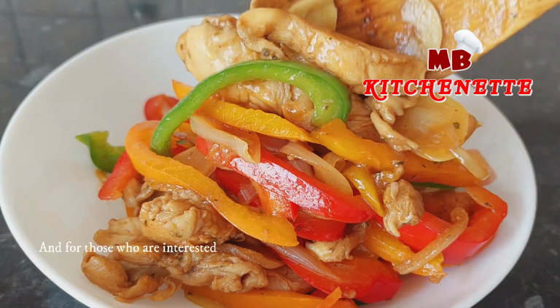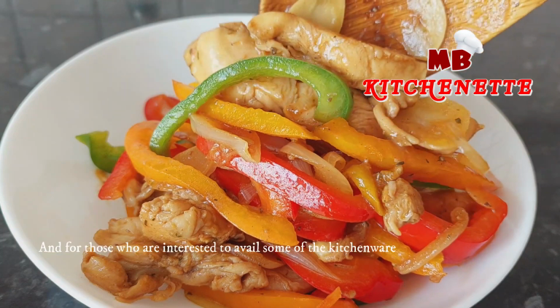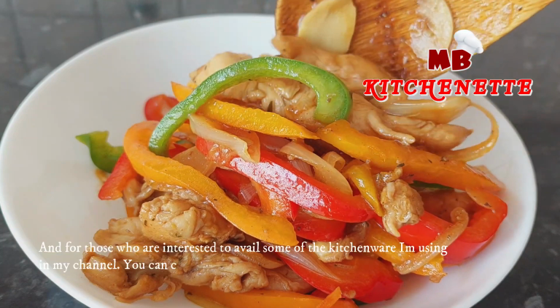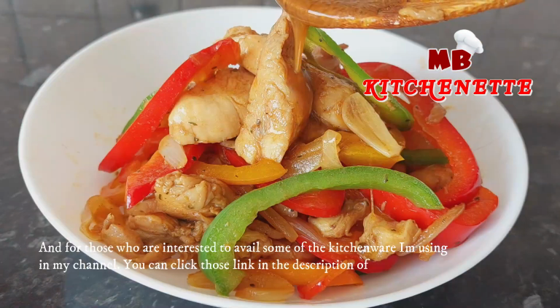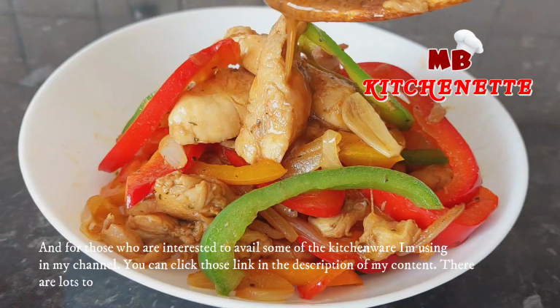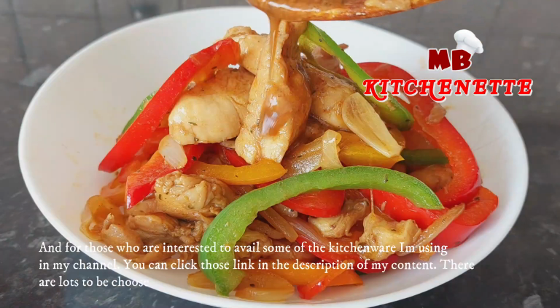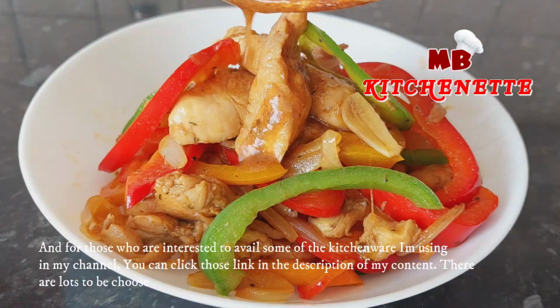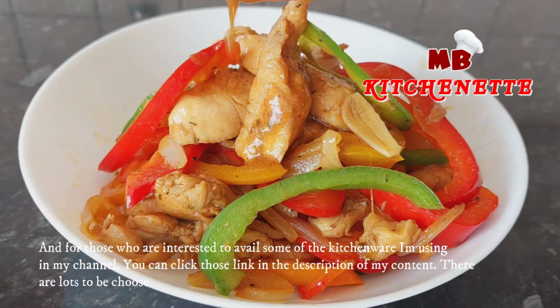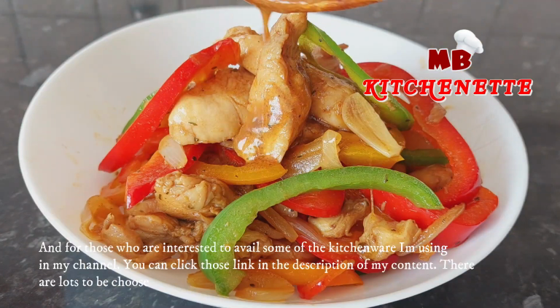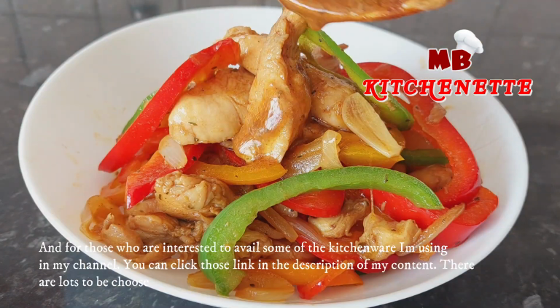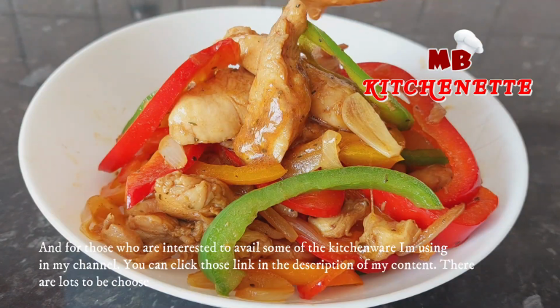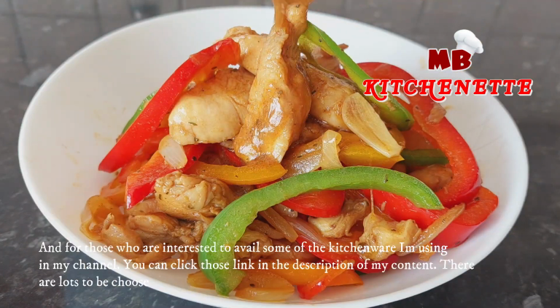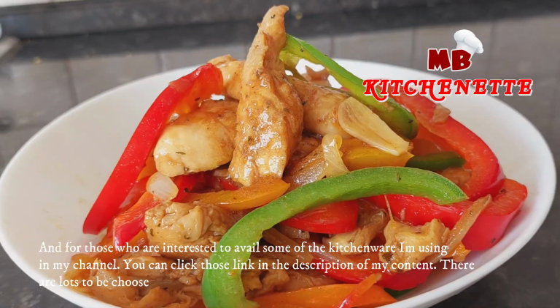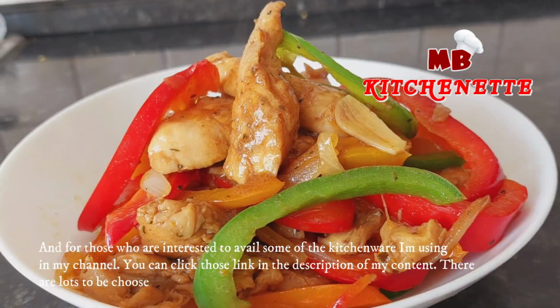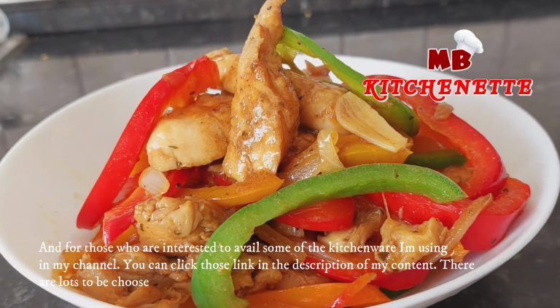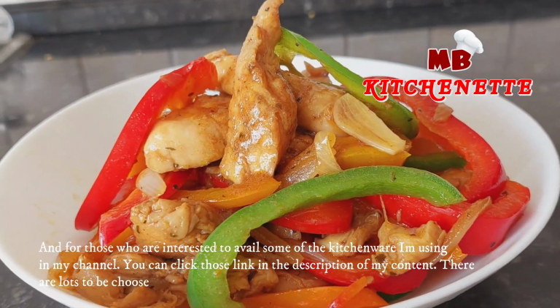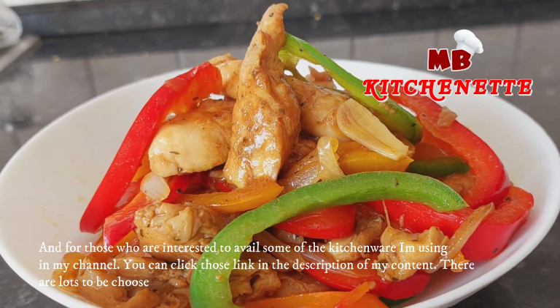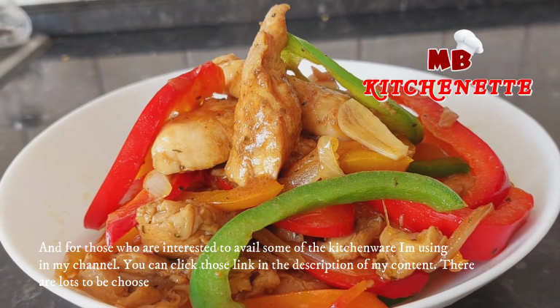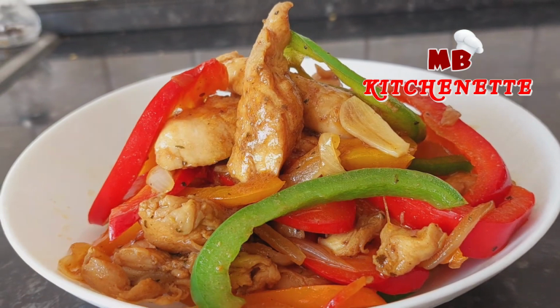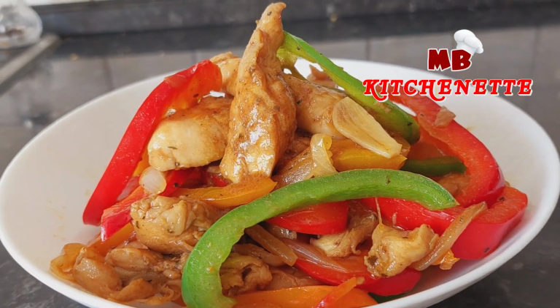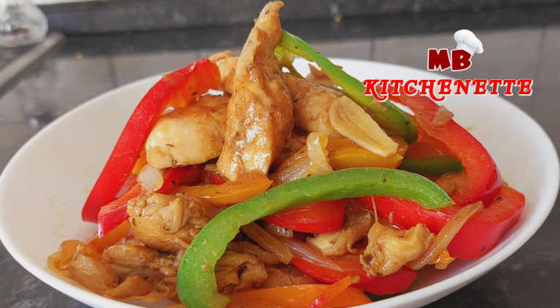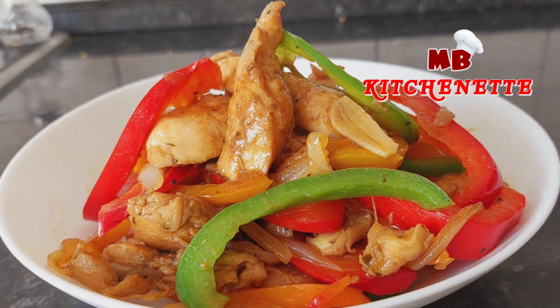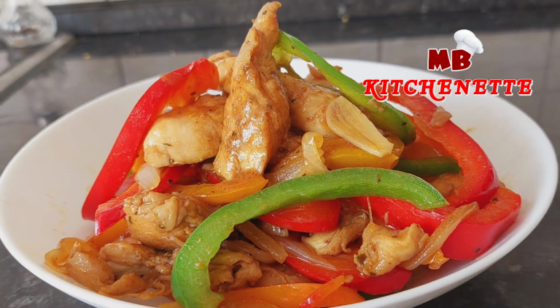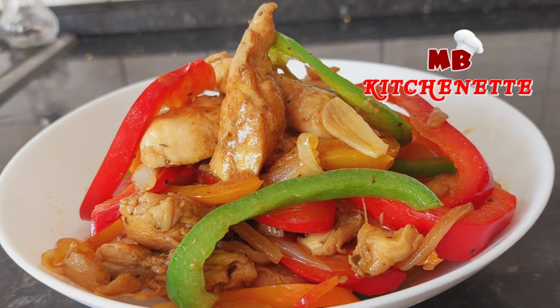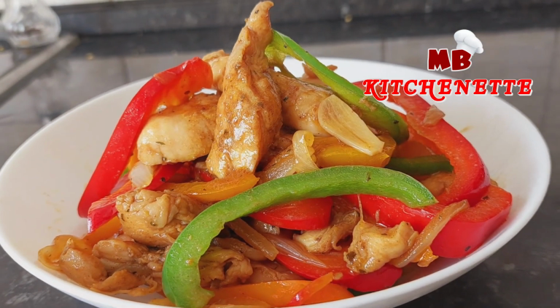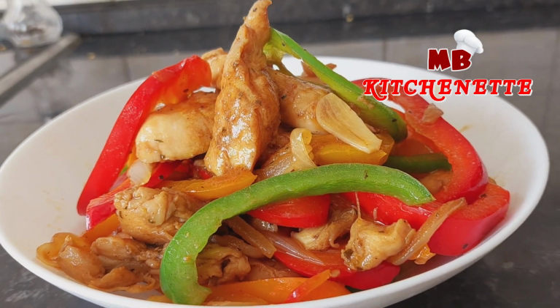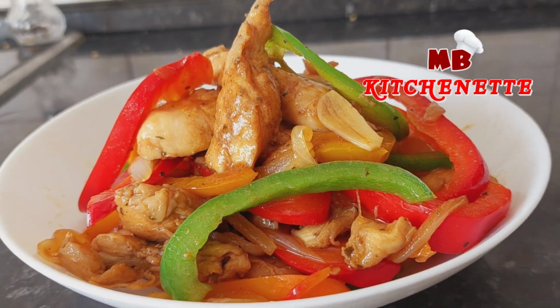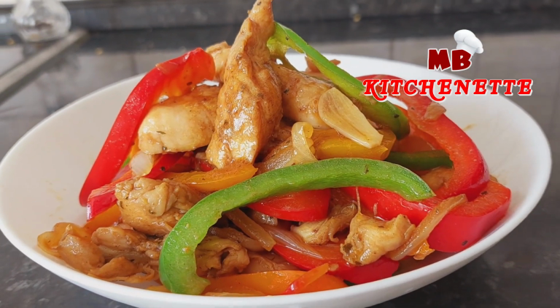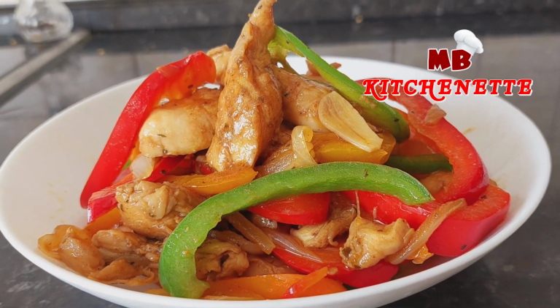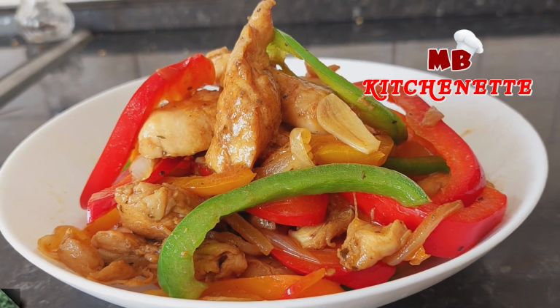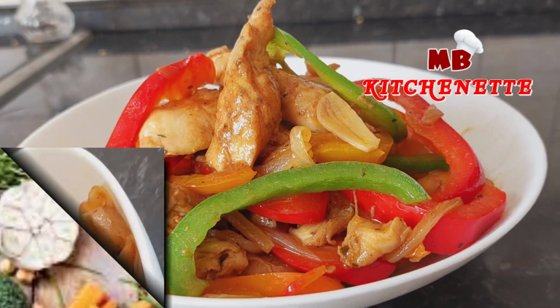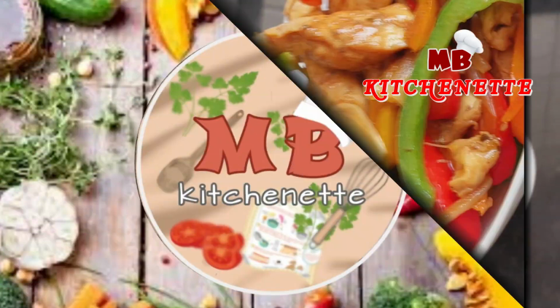For those who are interested to avail some of the kitchenware I'm using in my channel, you can click the links in the description of my content. There are lots to choose from.